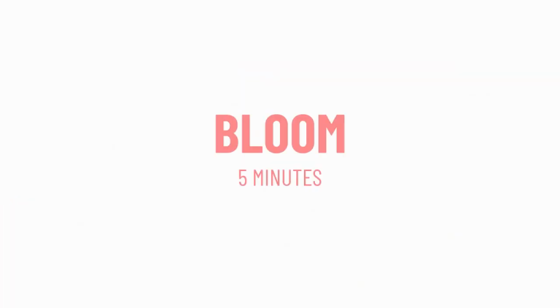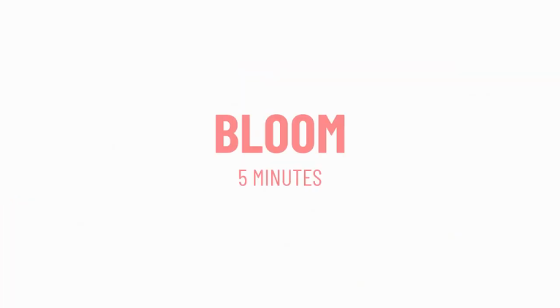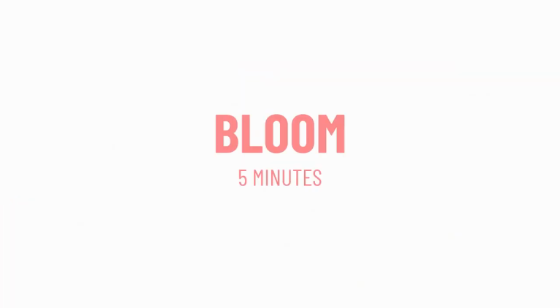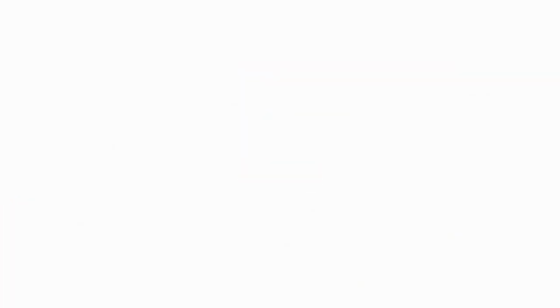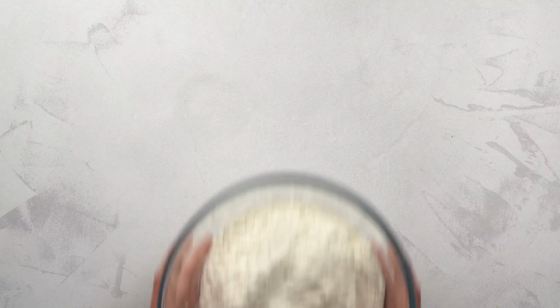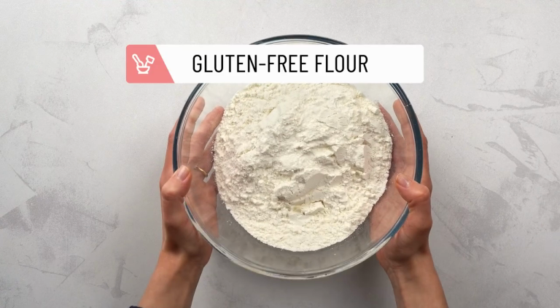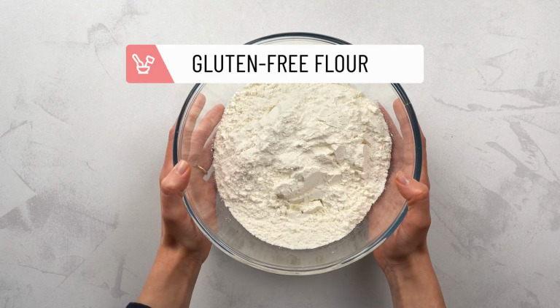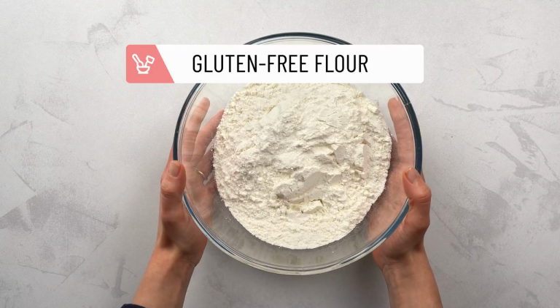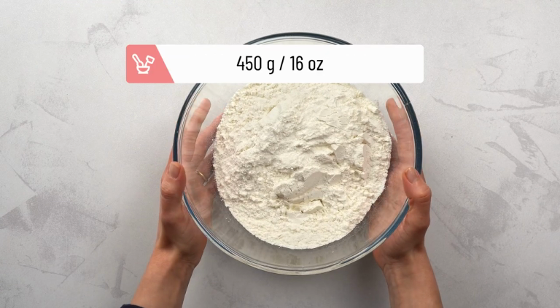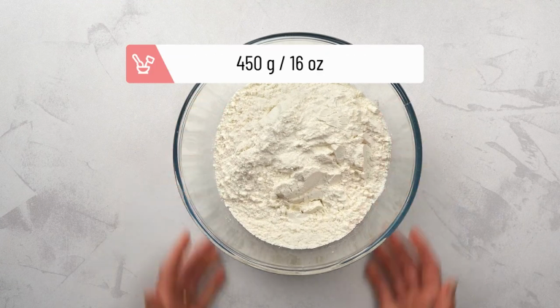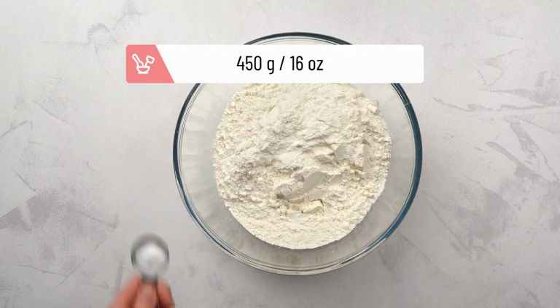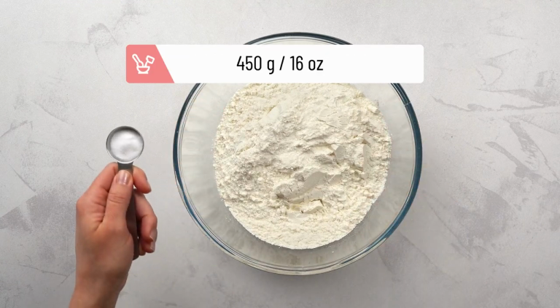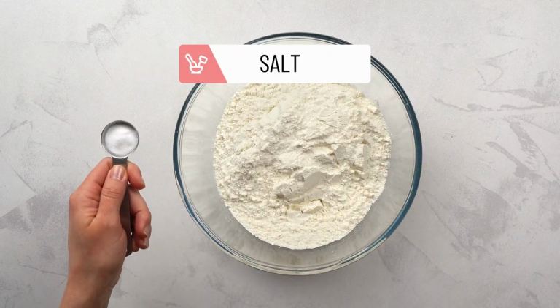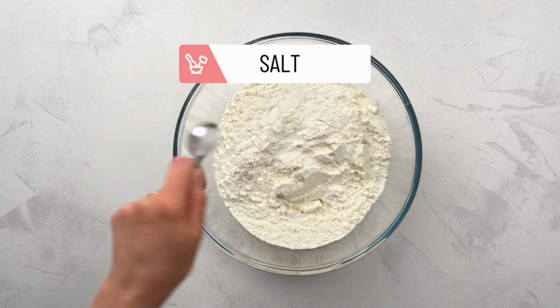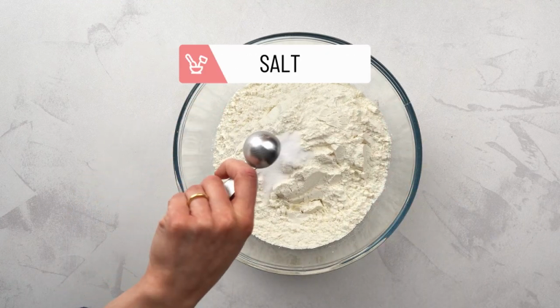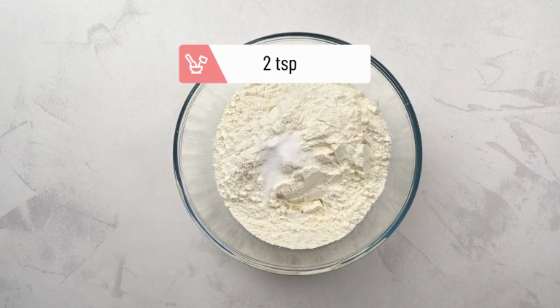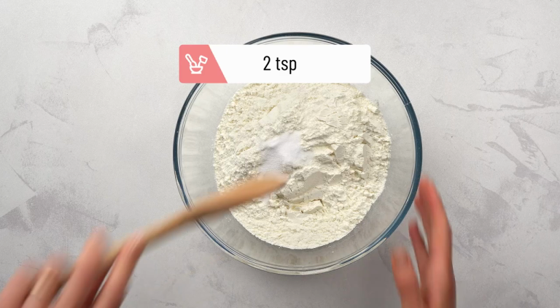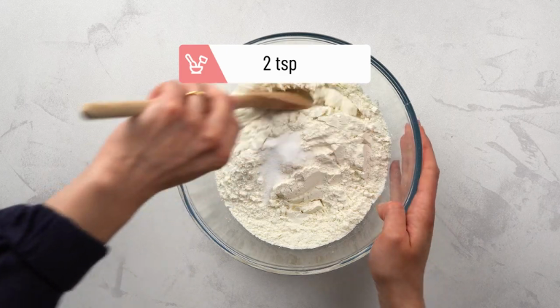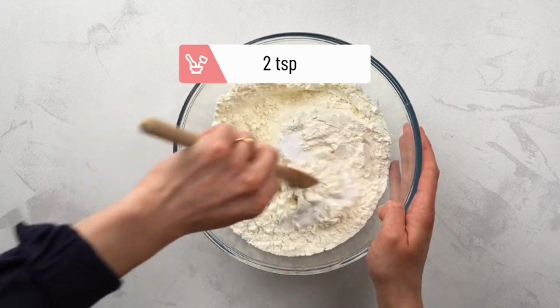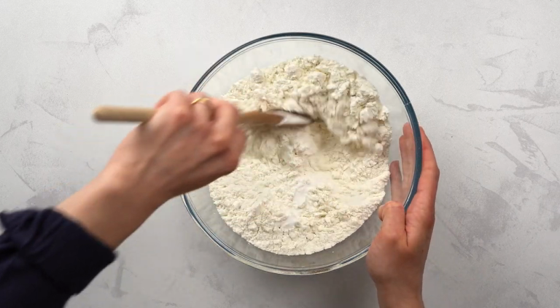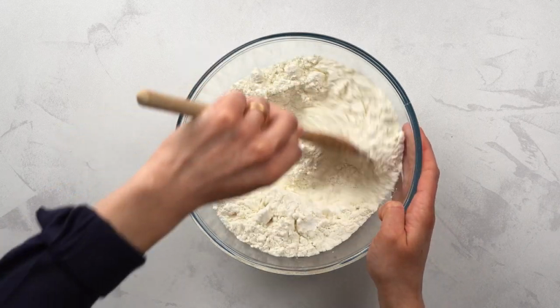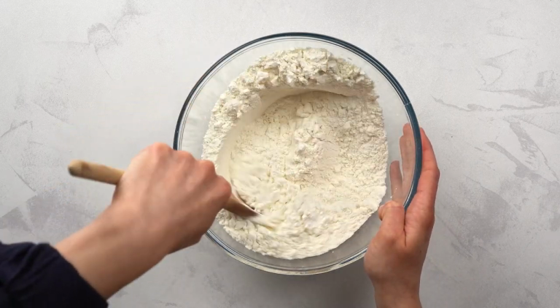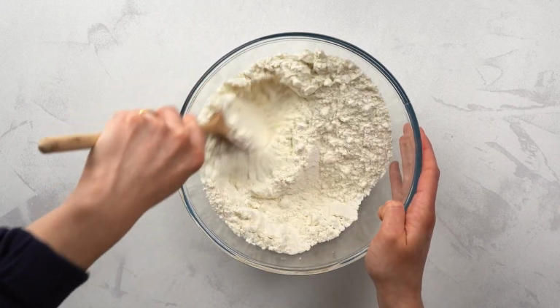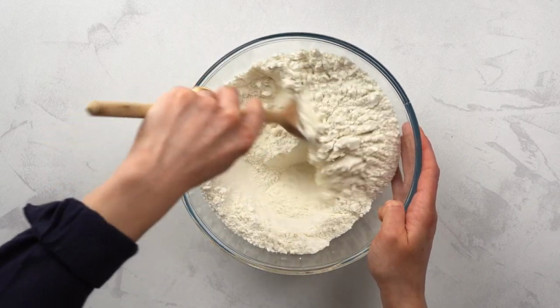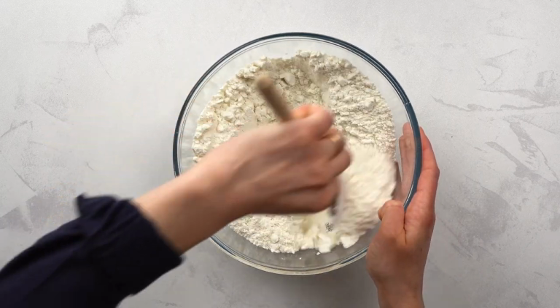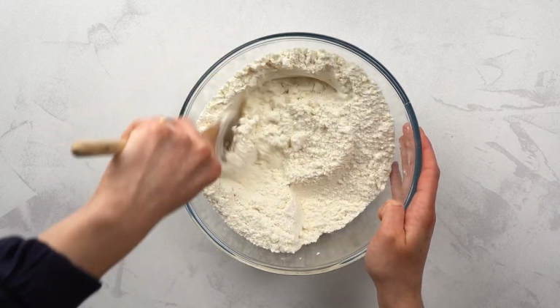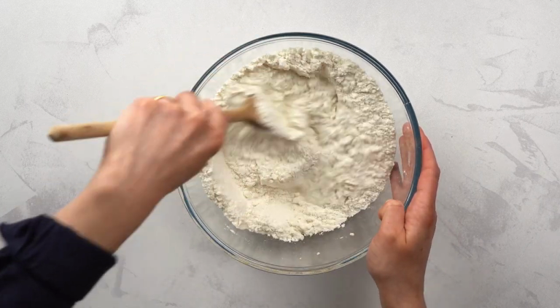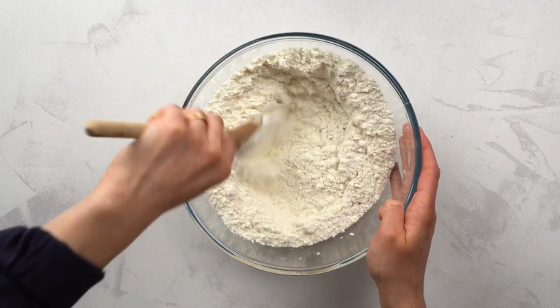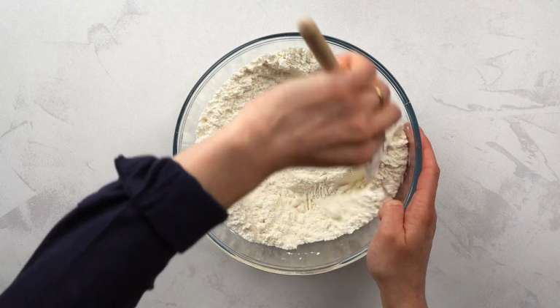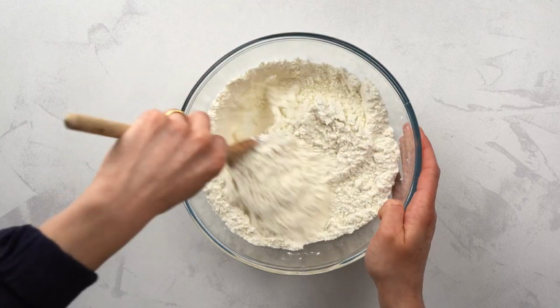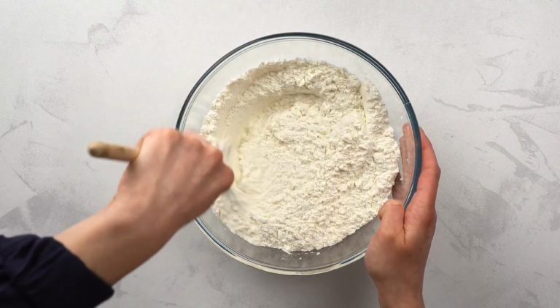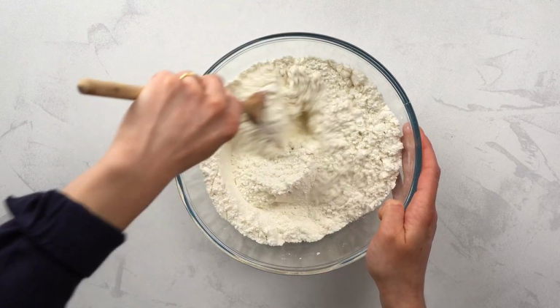Meanwhile, let's mix the flour with some salt. Check your gluten-free flour ingredients — if it doesn't contain xanthan gum, you can add 2 teaspoons to help the flour bind with the other ingredients better.